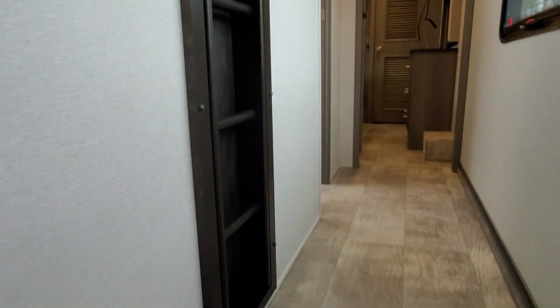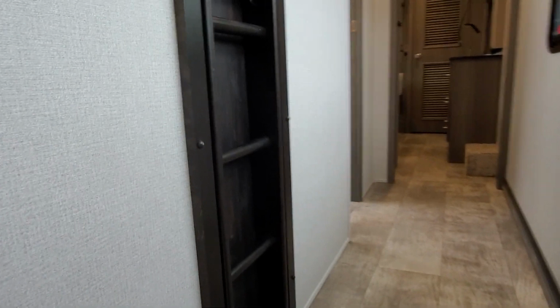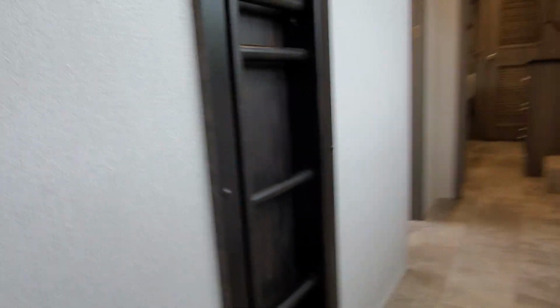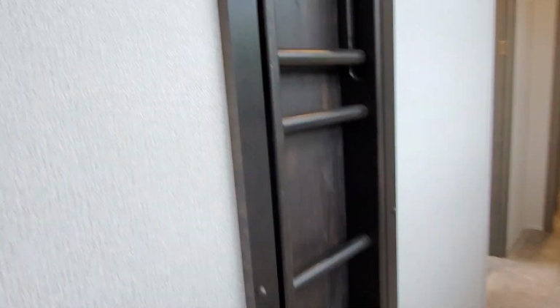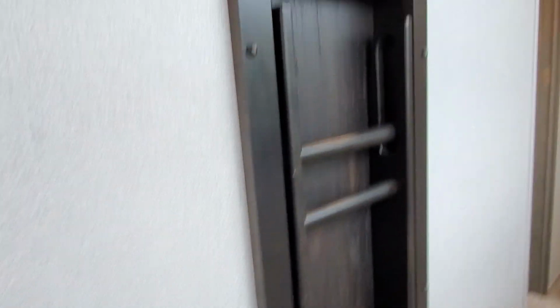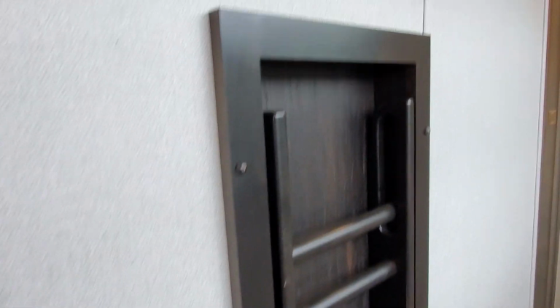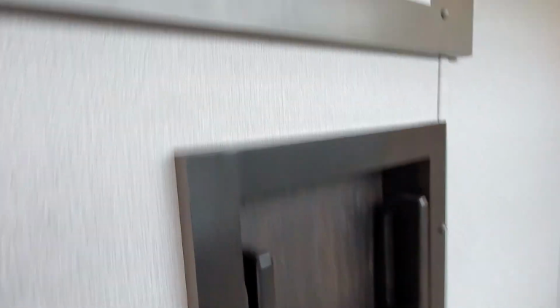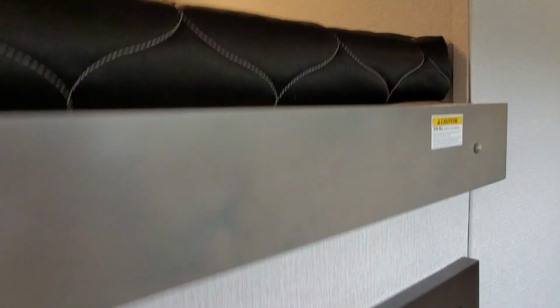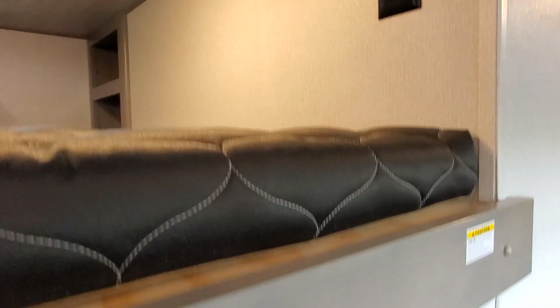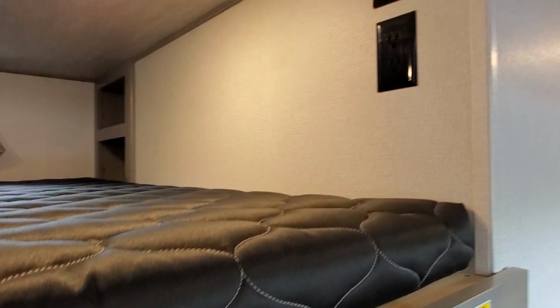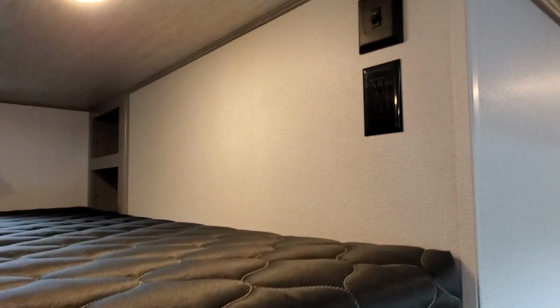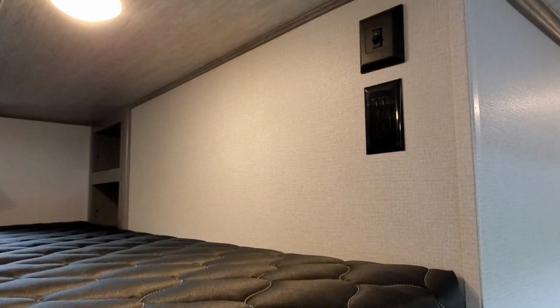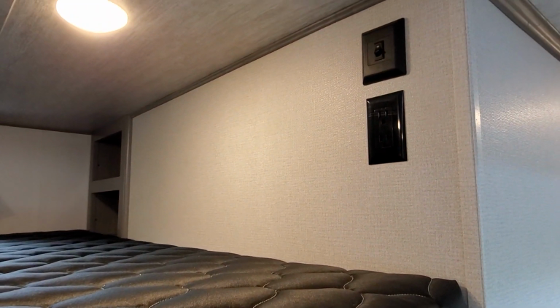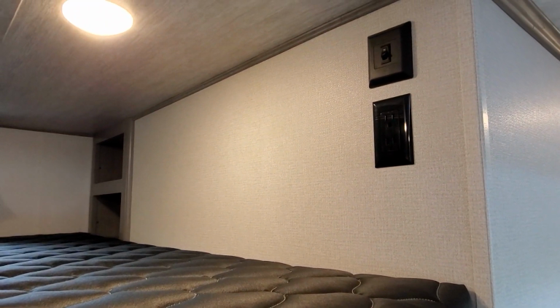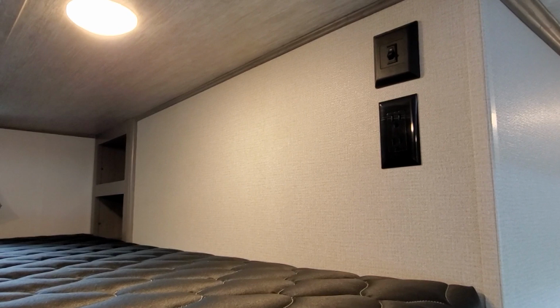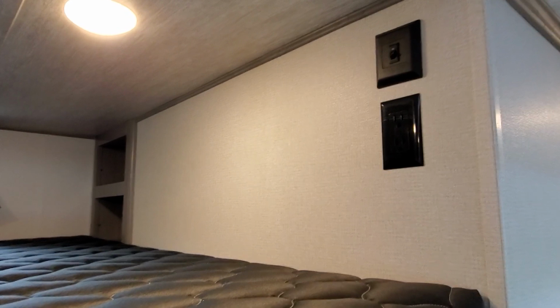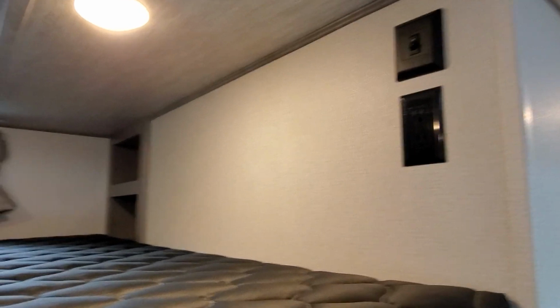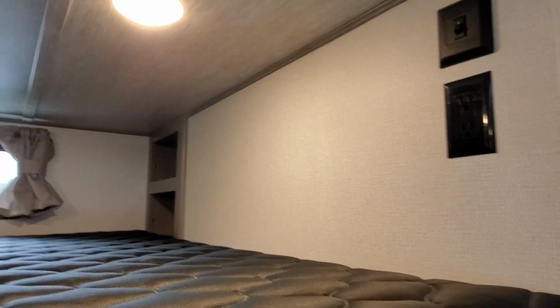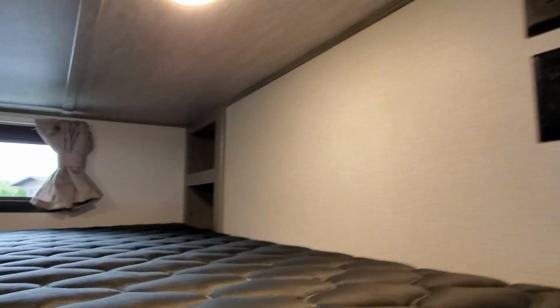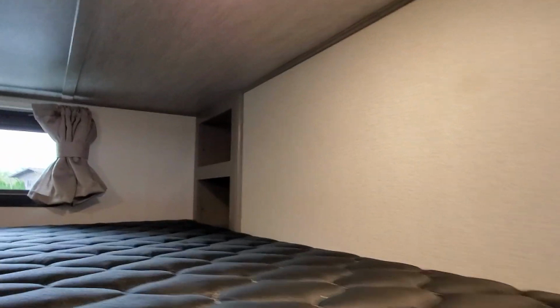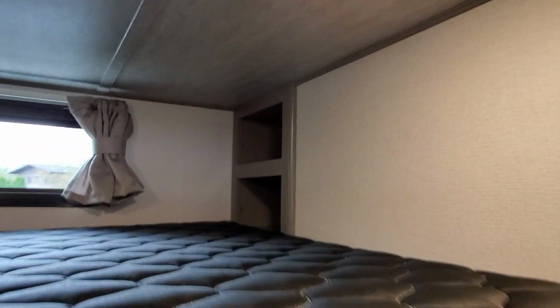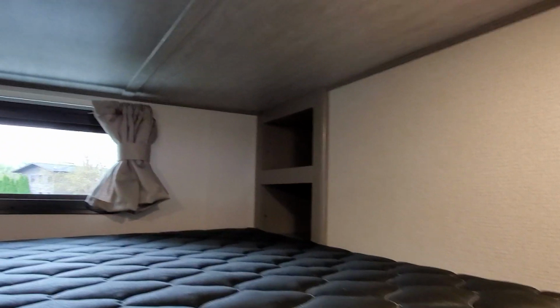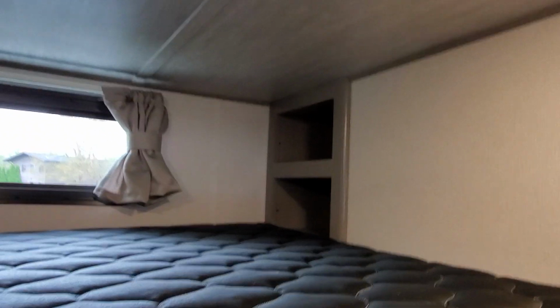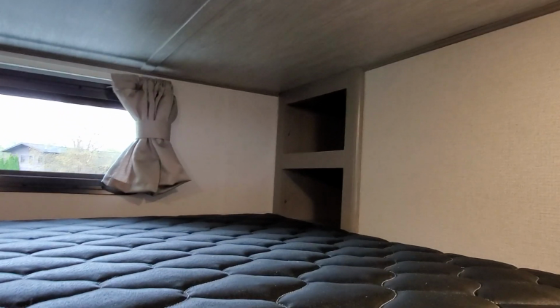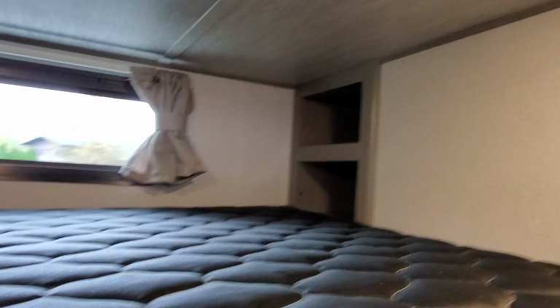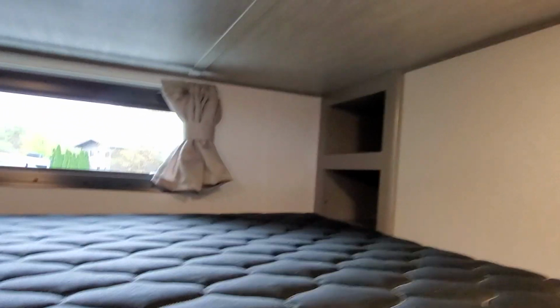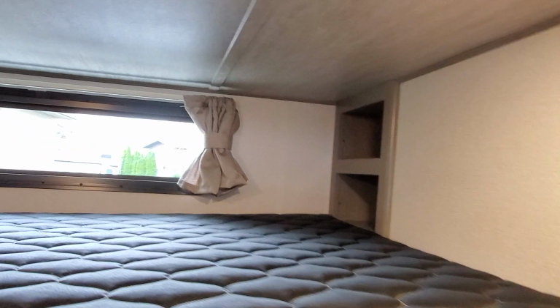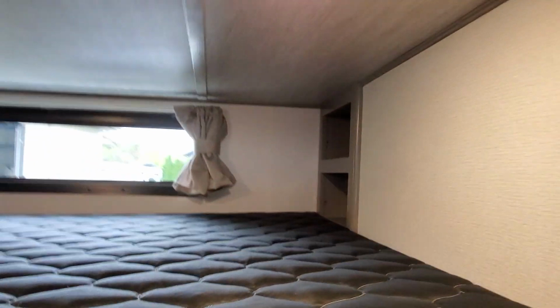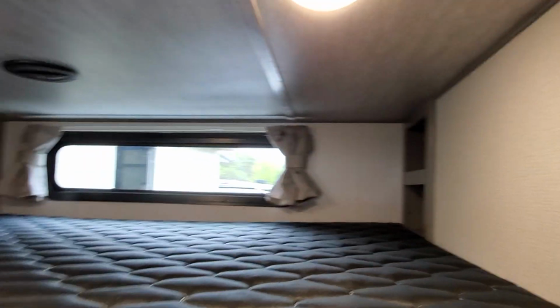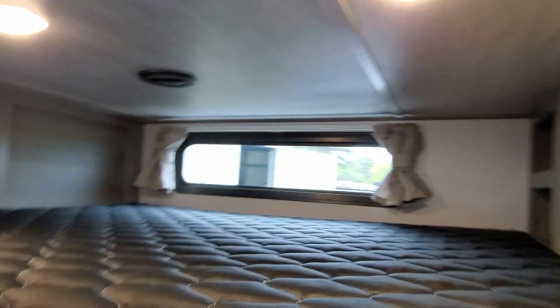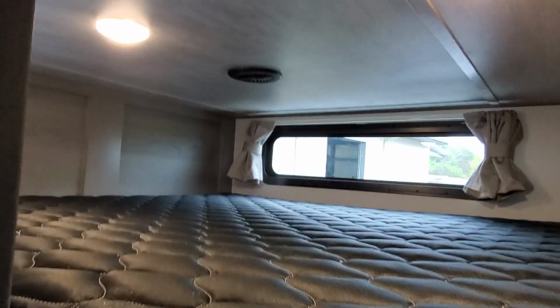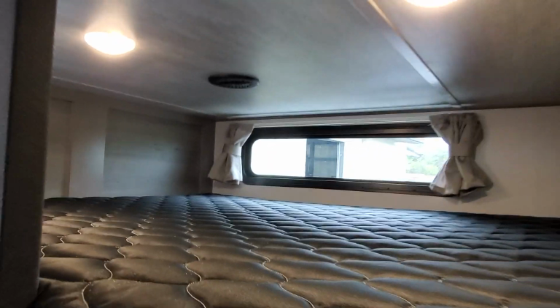Here are the steps to get up into the loft kids' room. You've got a nice outlet right there when you step into it, and the light switch is very handy — you don't have to get up there and try to turn the light on. Just a nice cubby space with heat and air up here.